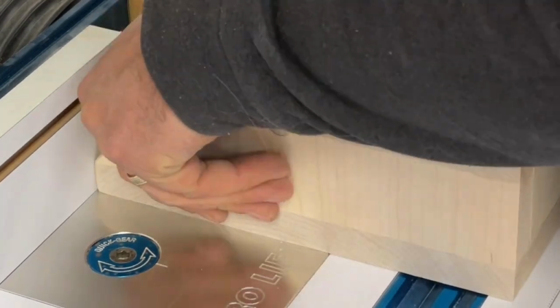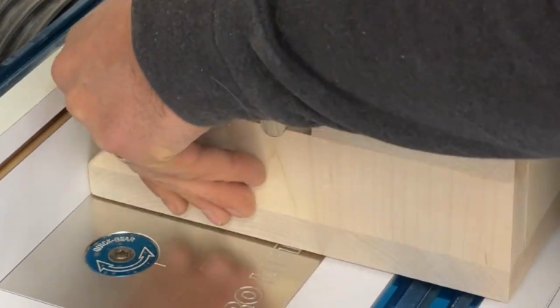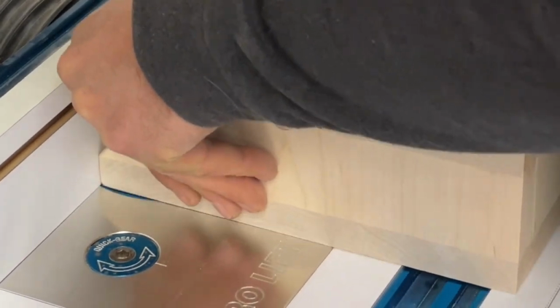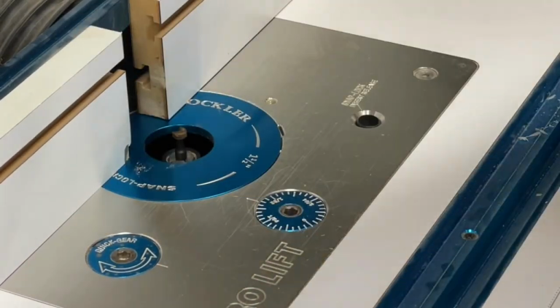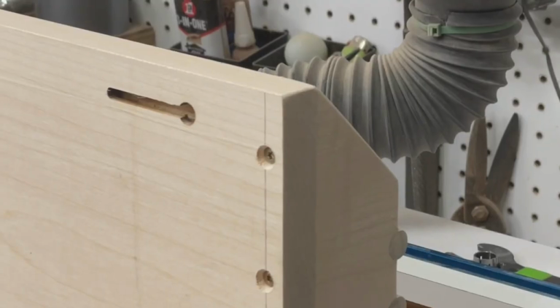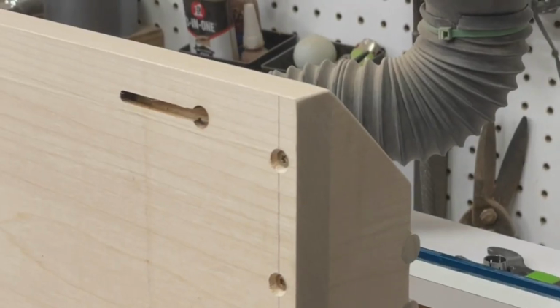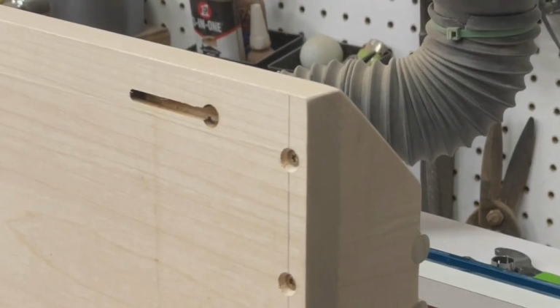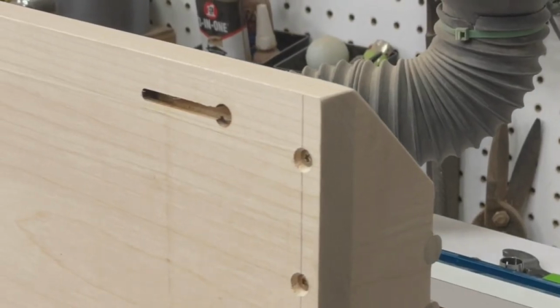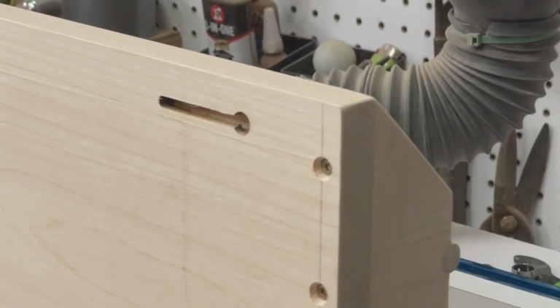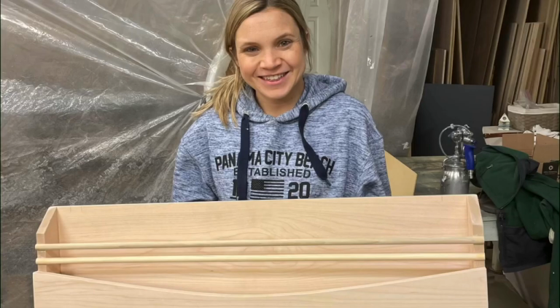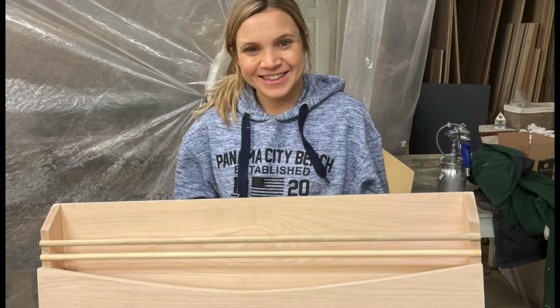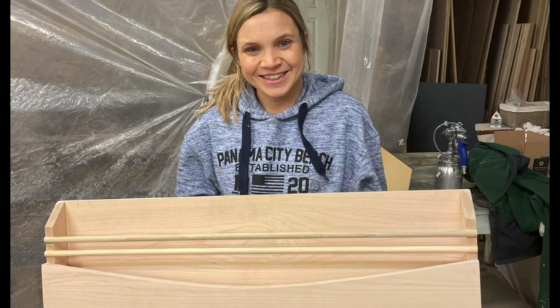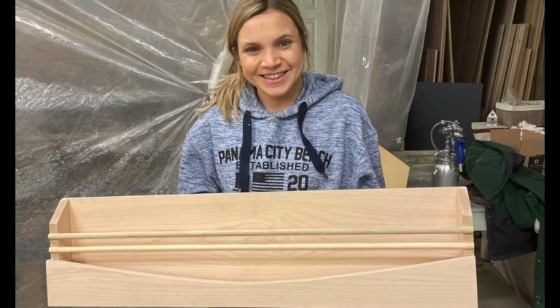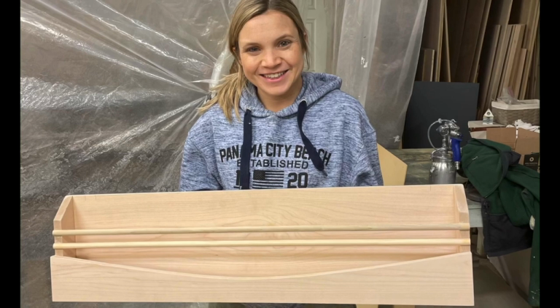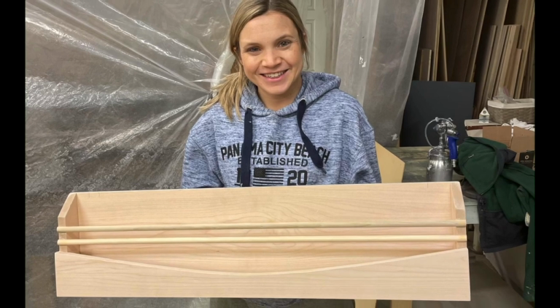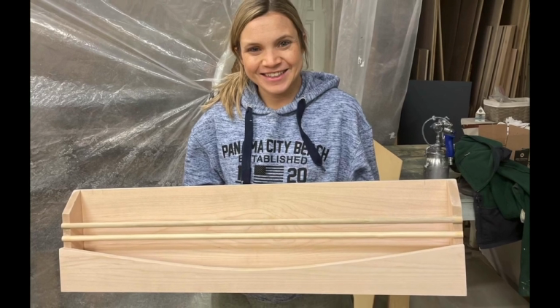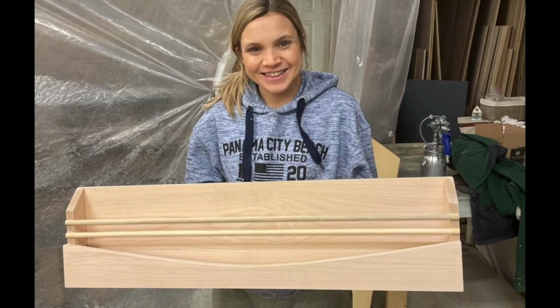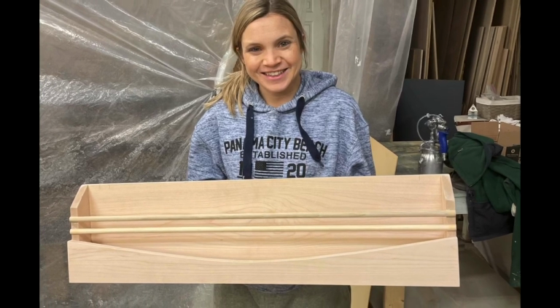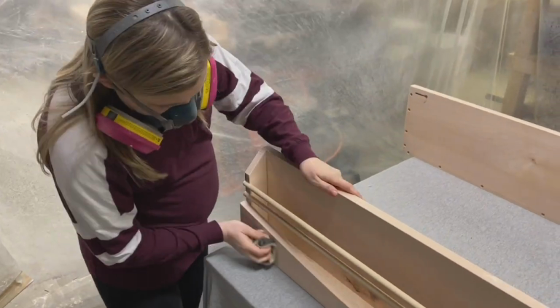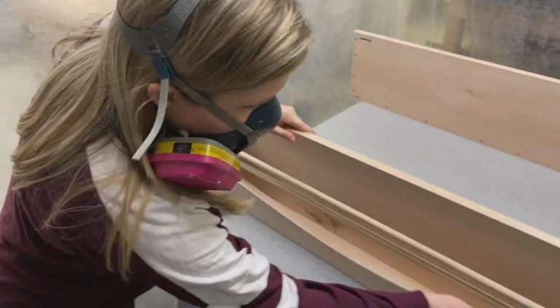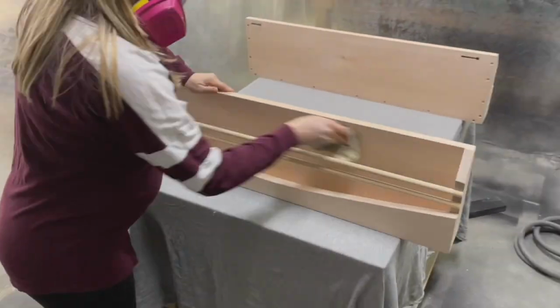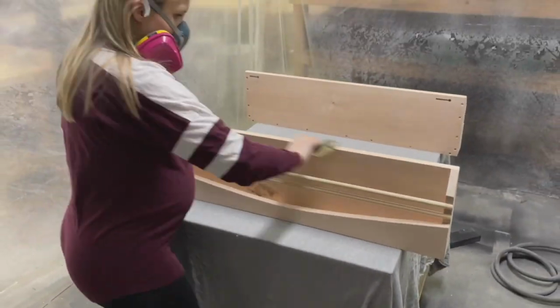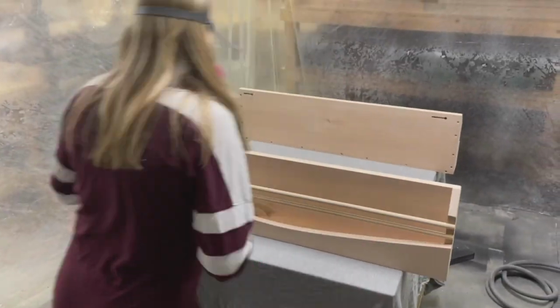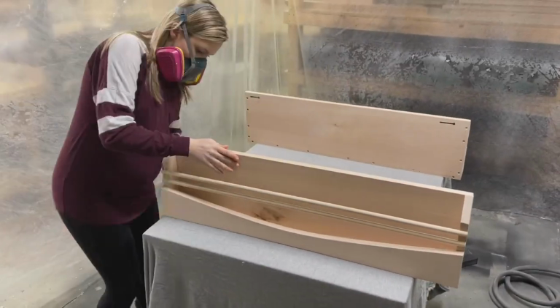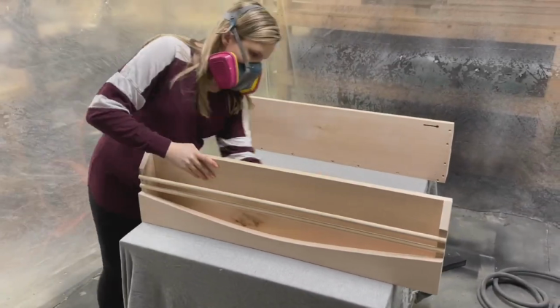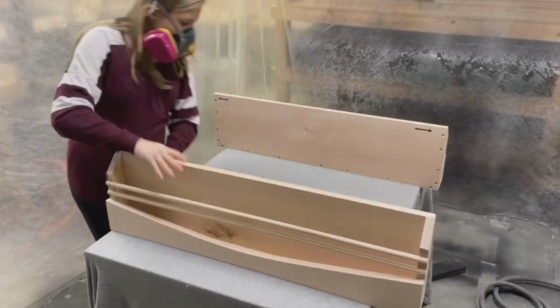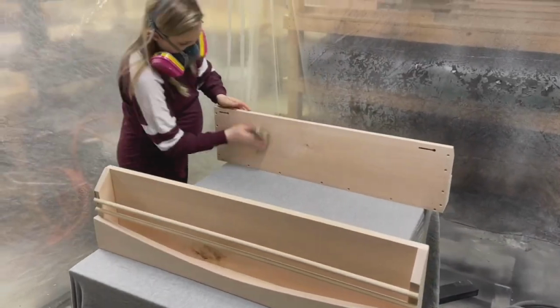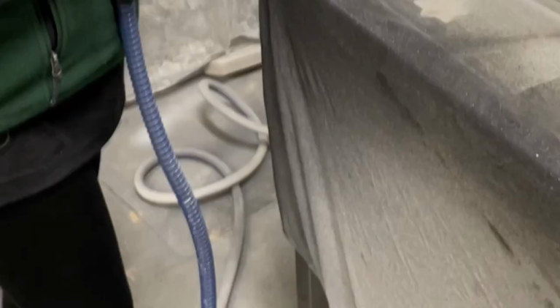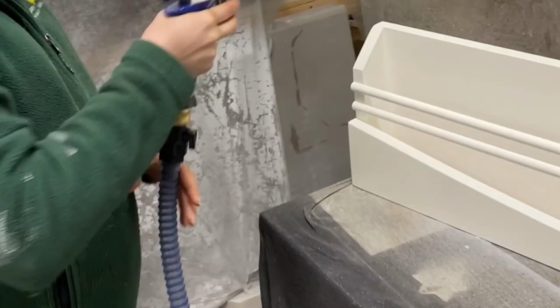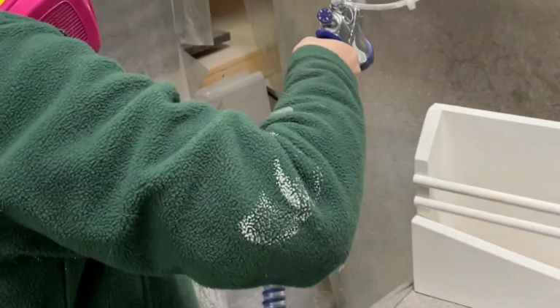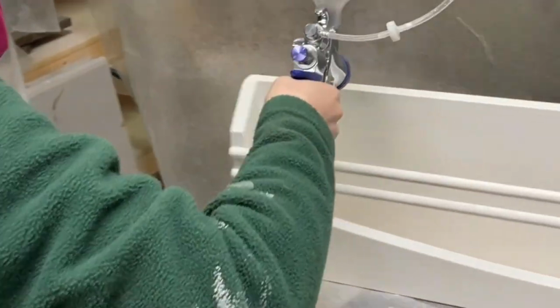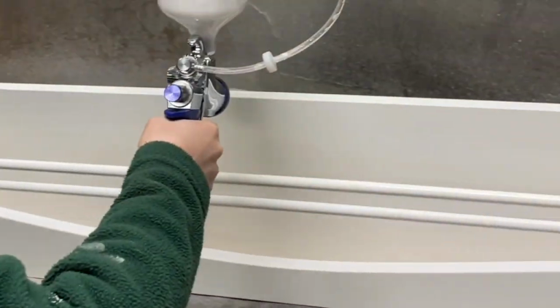If you're familiar with our process, you know that I do the building and my wife Nicole does all of our painting and finishing work. We decided to go with a nice crisp white color for this project because it's going to fit the feel of our baby's room, but feel free to experiment with whatever color works best for your space.